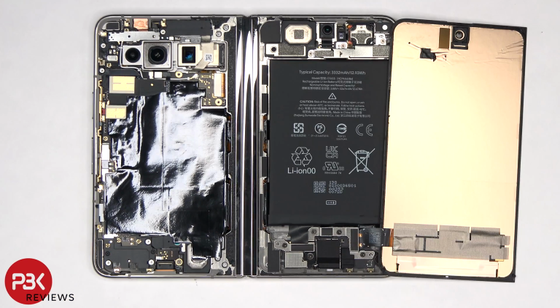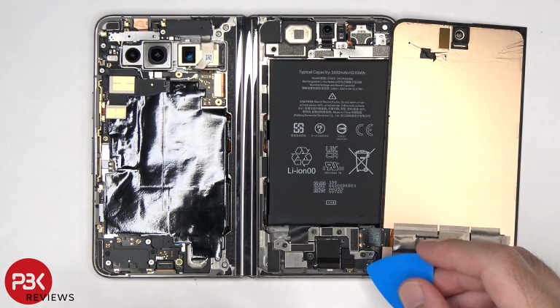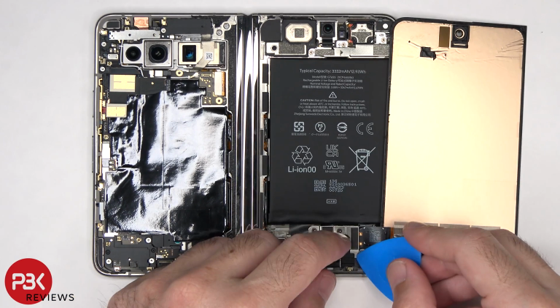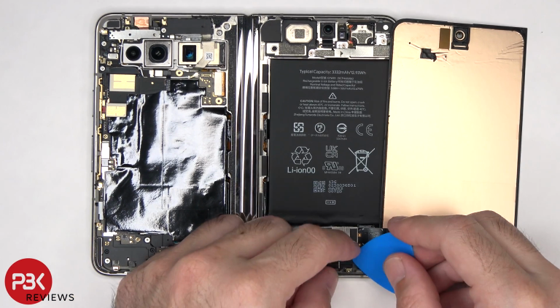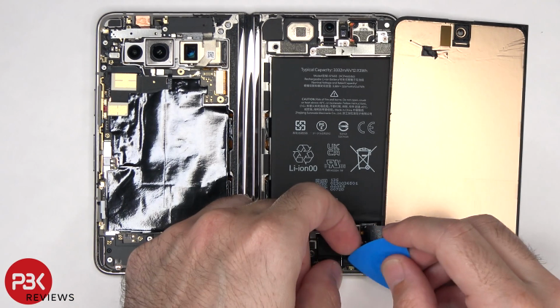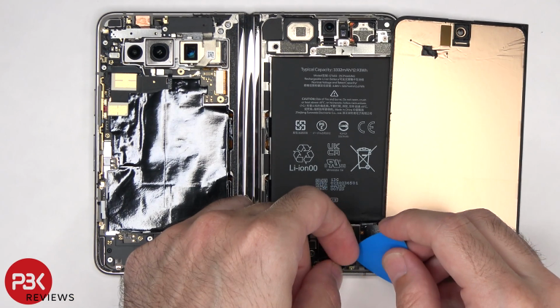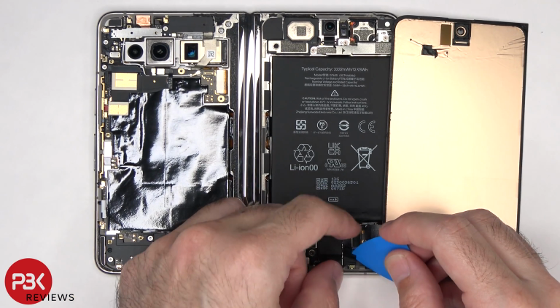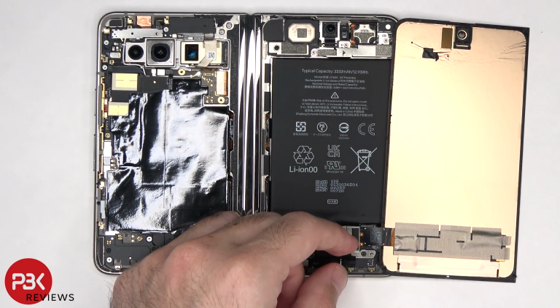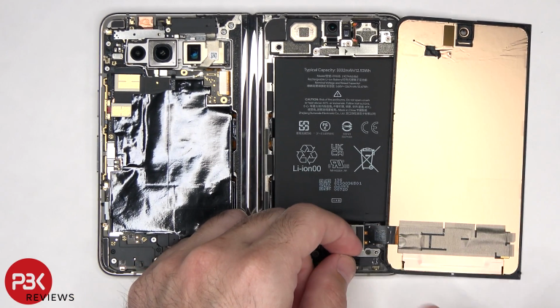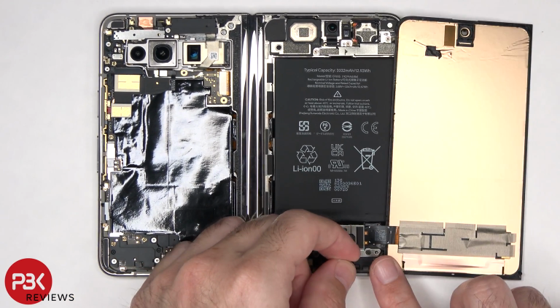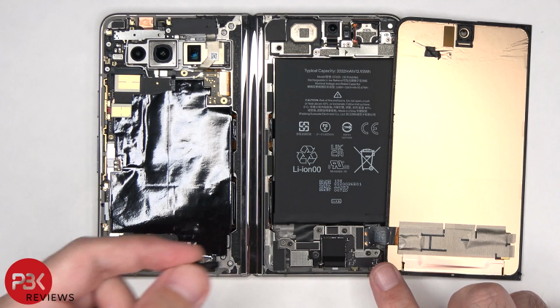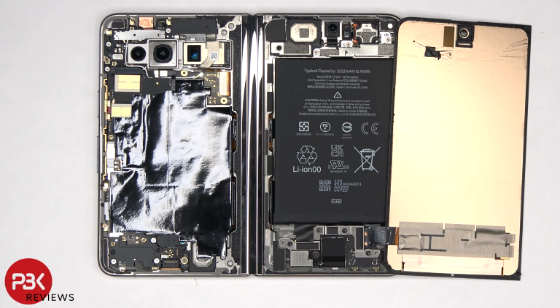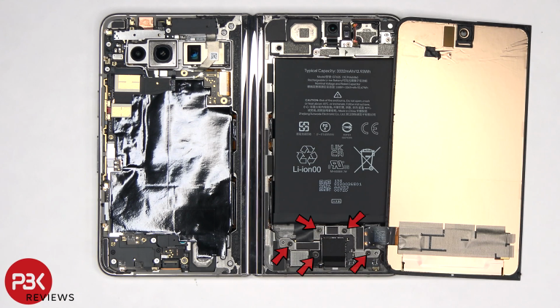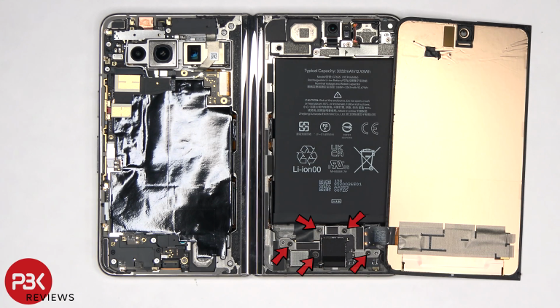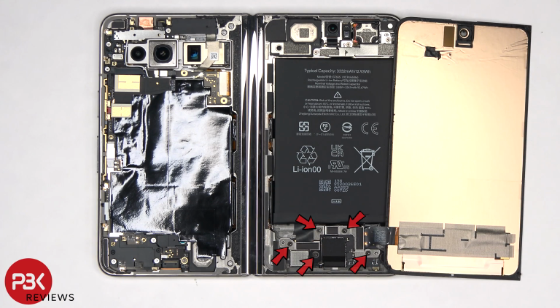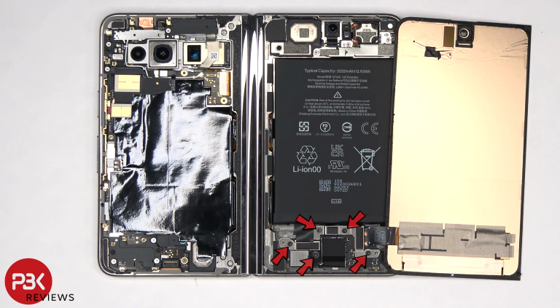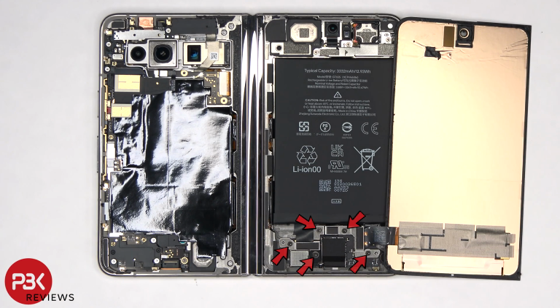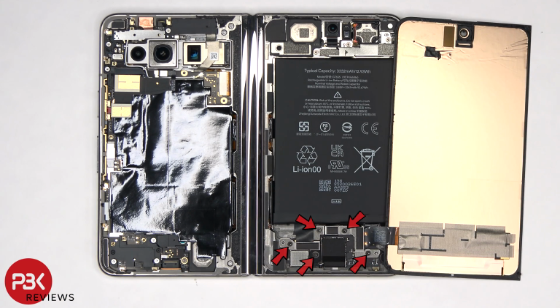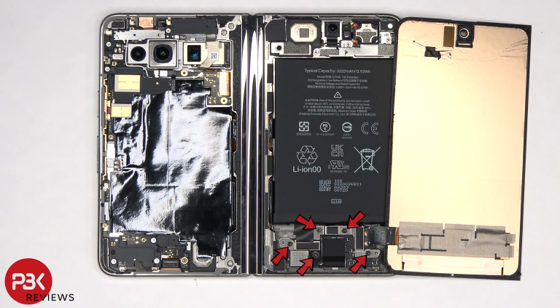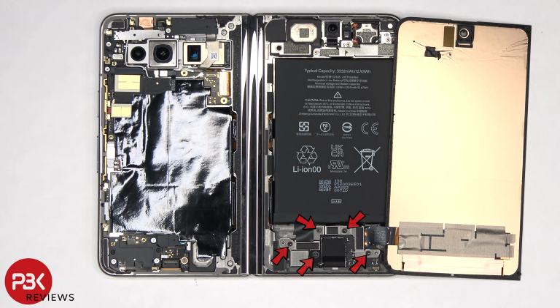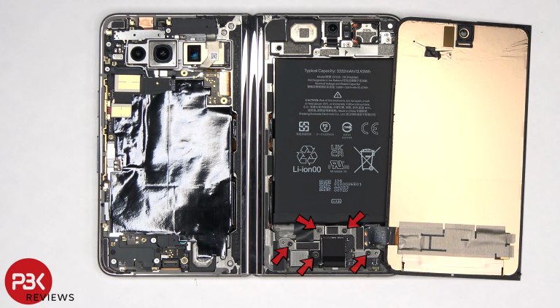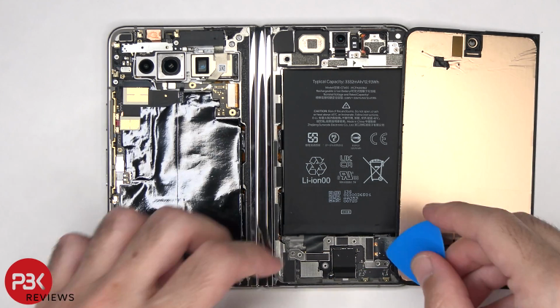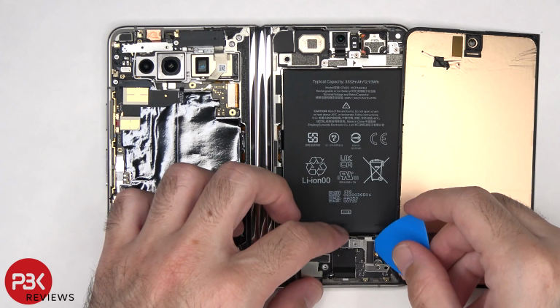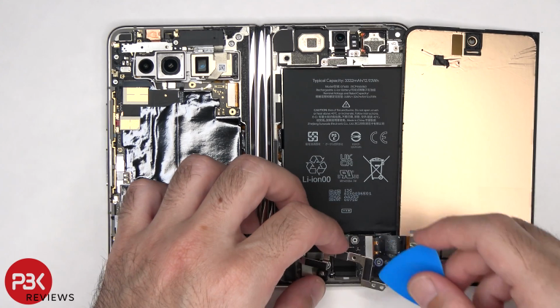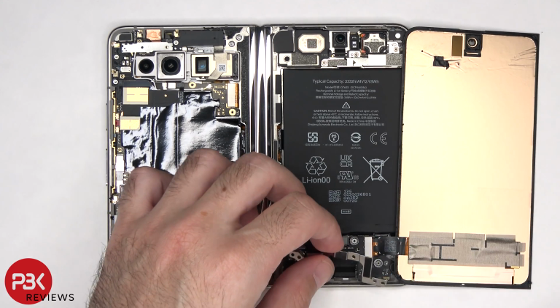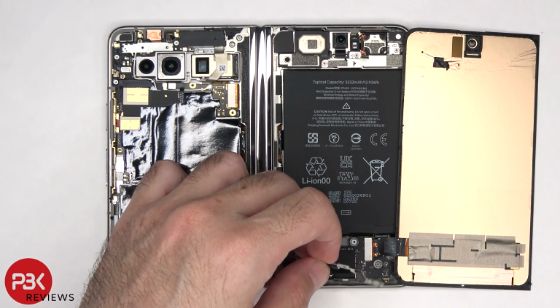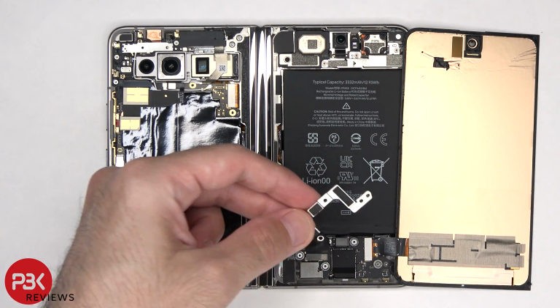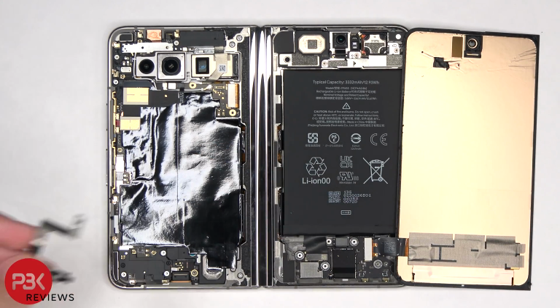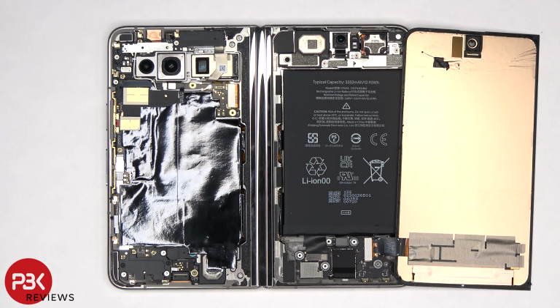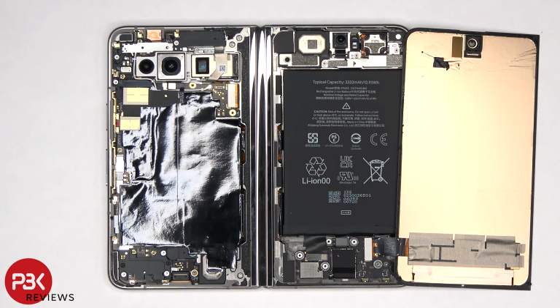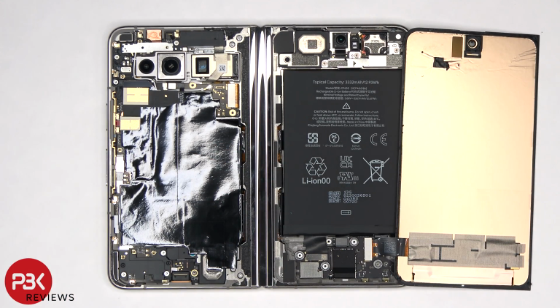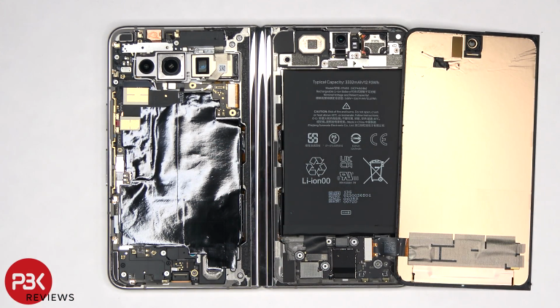This rubber cover needs to be removed, as well as five T4 or Torx 4 screws. Now the outside screen cable can be disconnected.